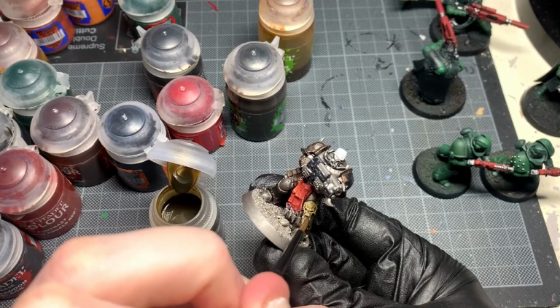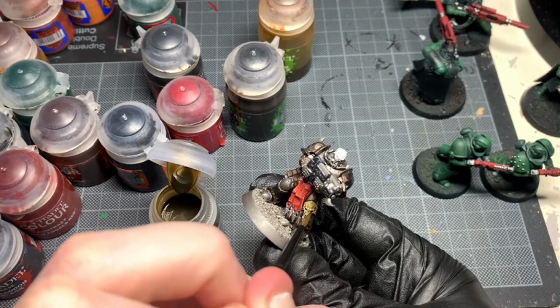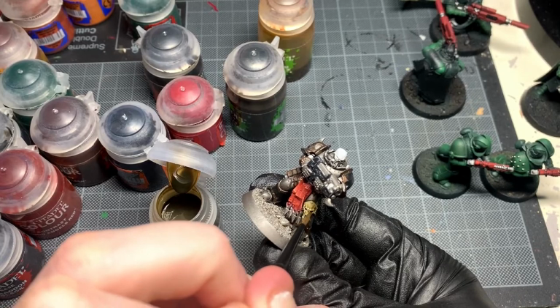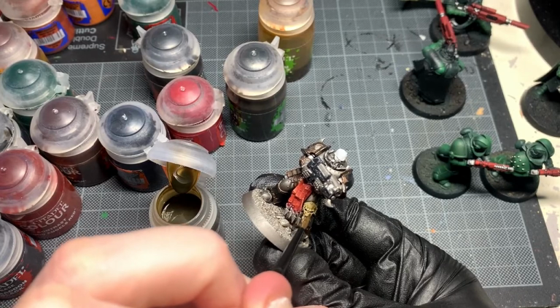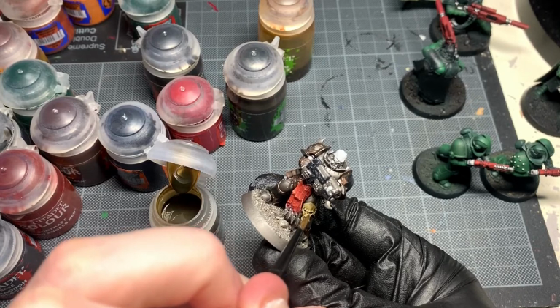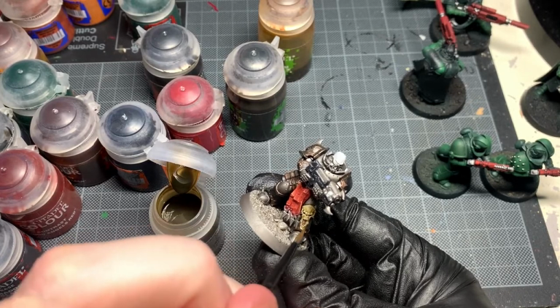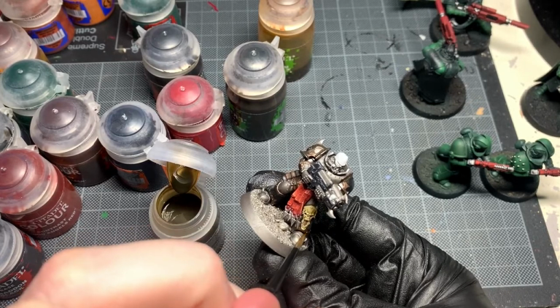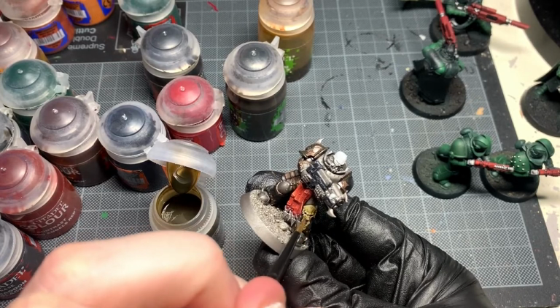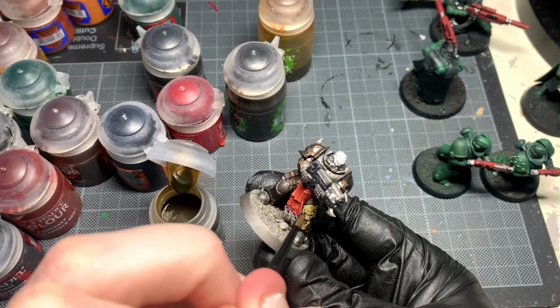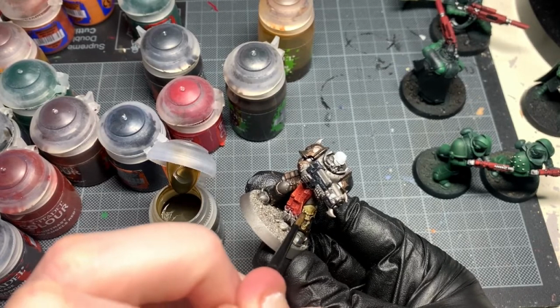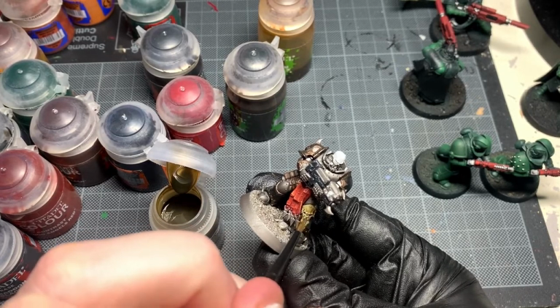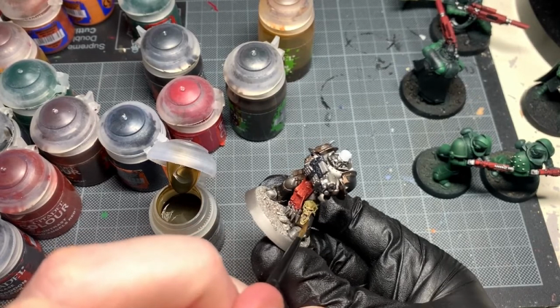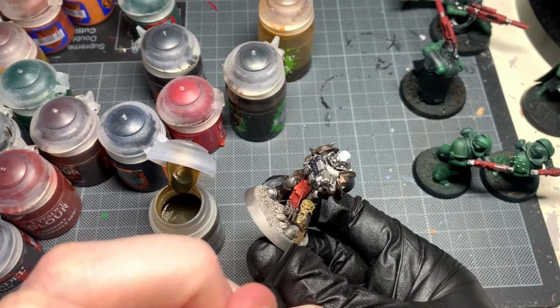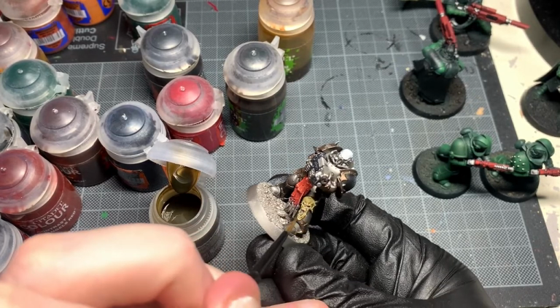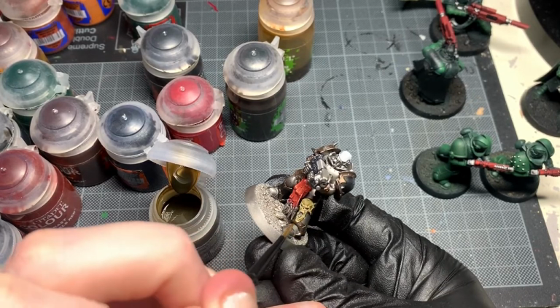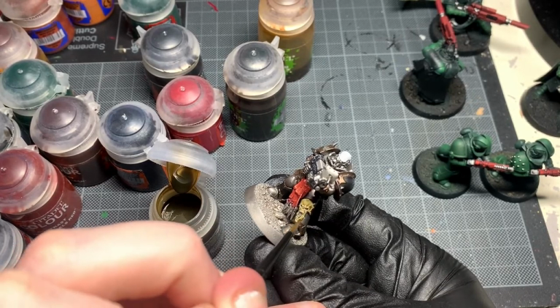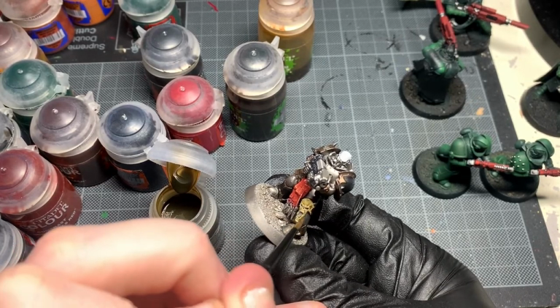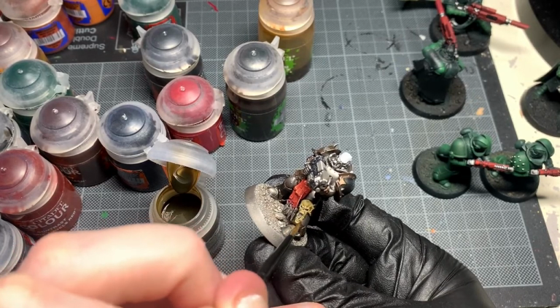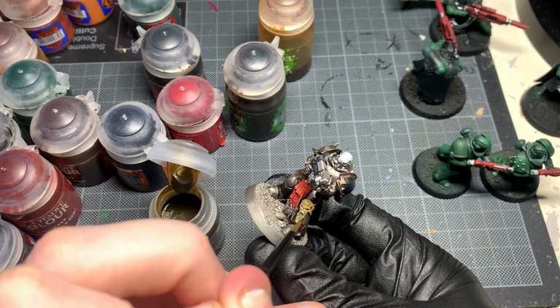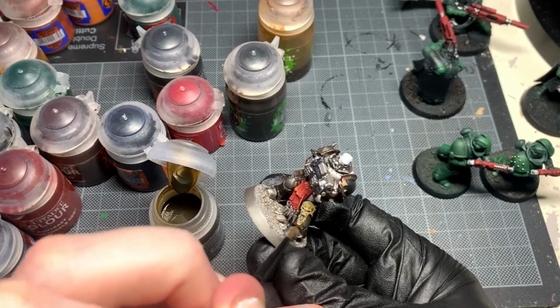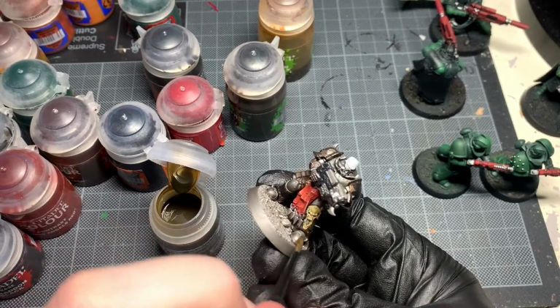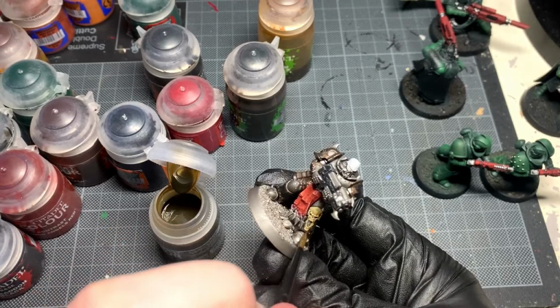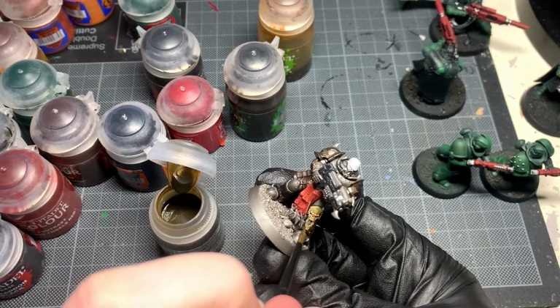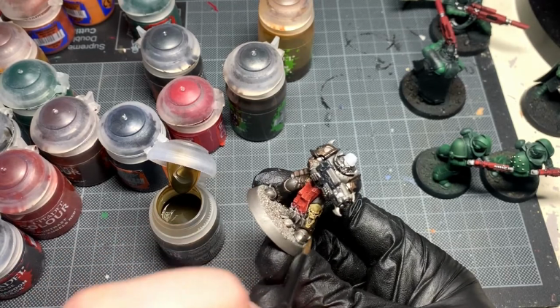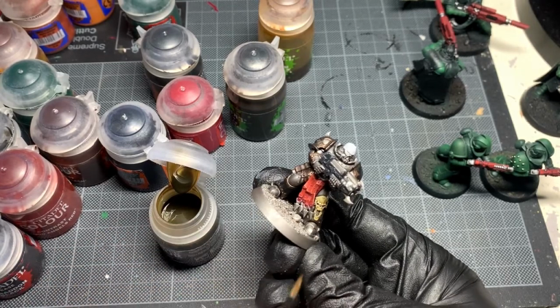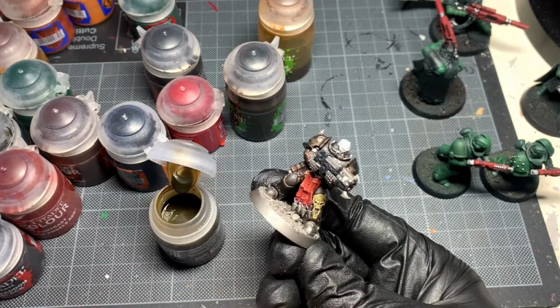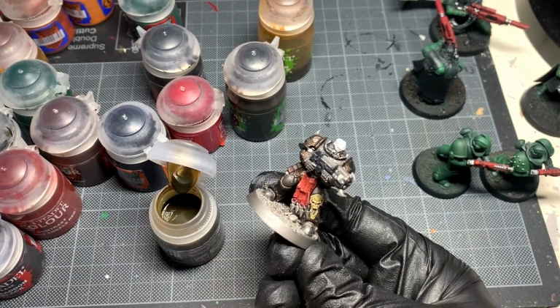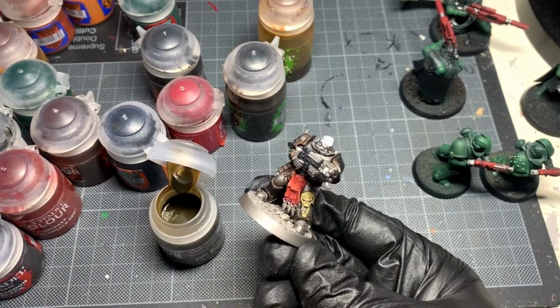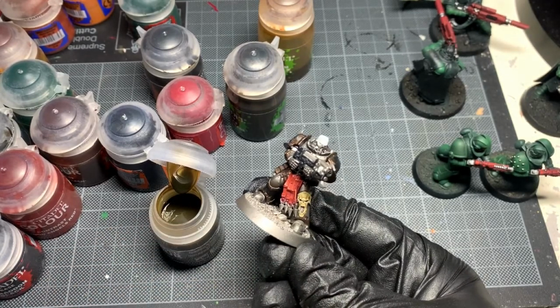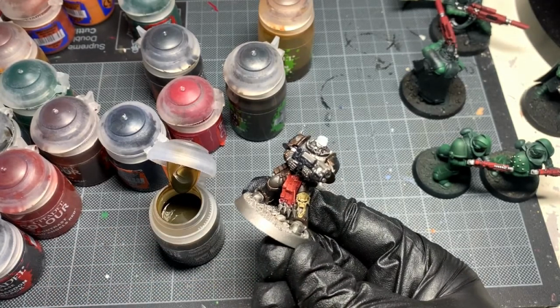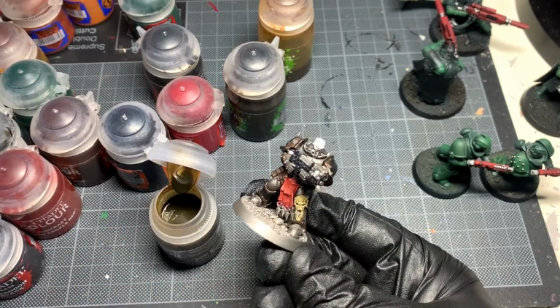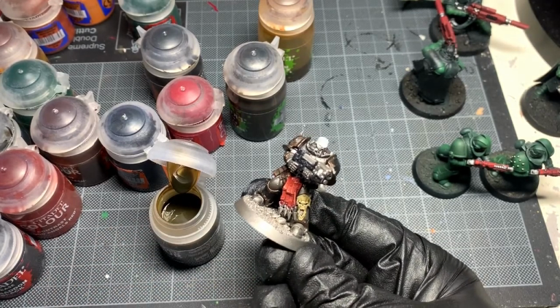I don't remove too much — you've got to be quick. Some contrast paints are quite slow drying, some are very, very fast.